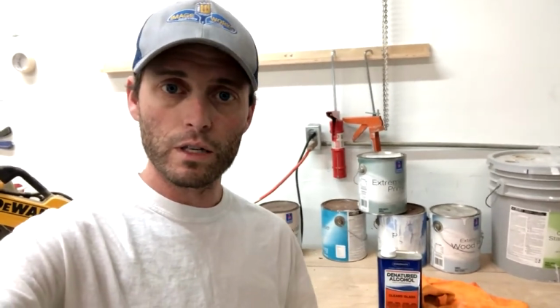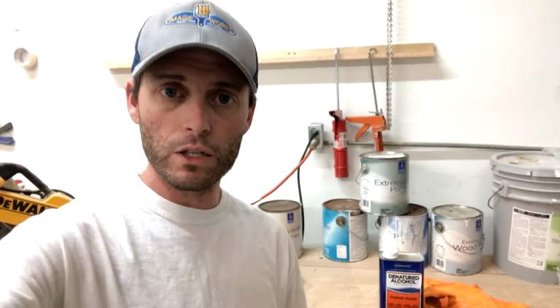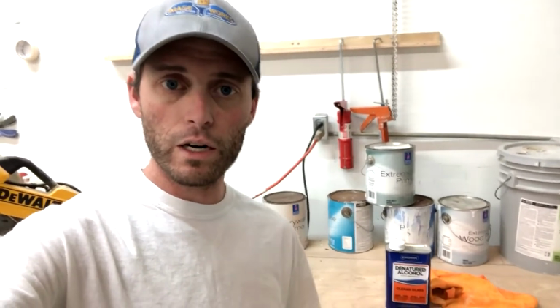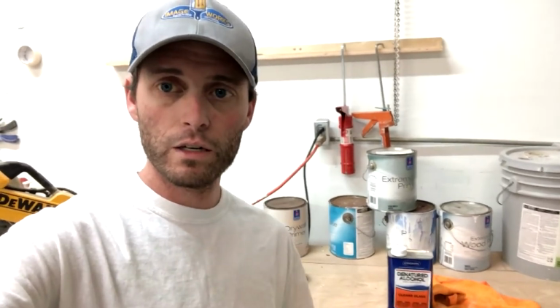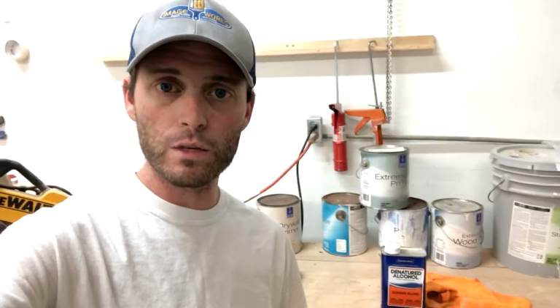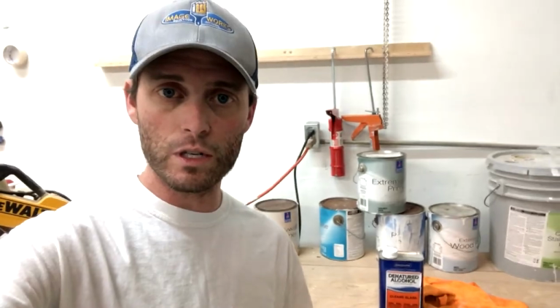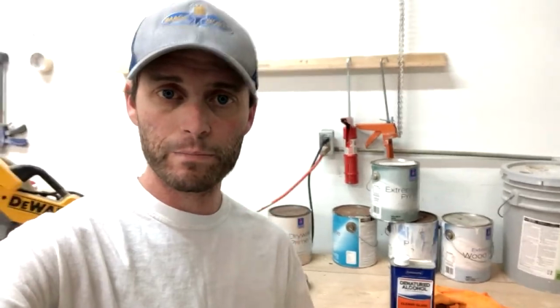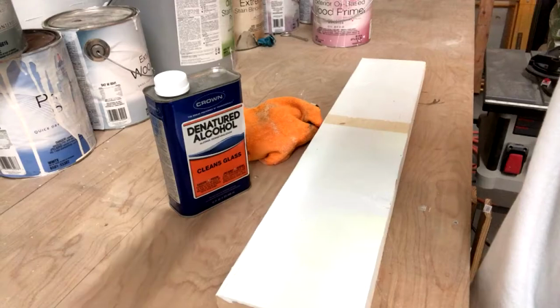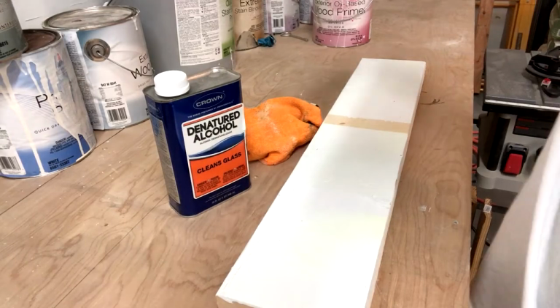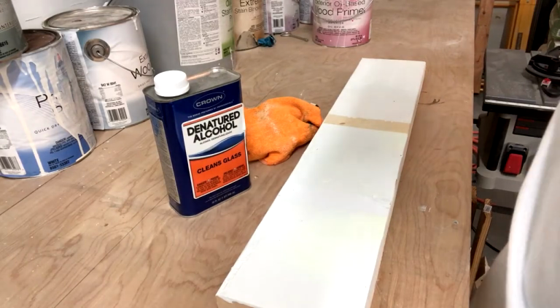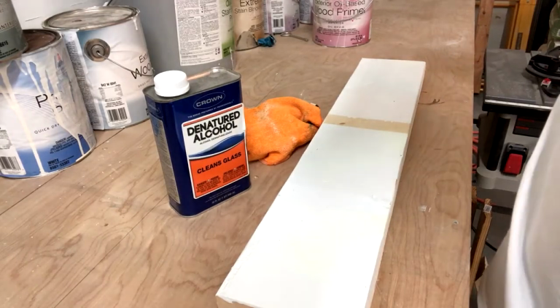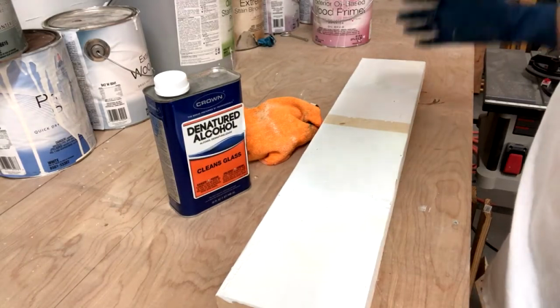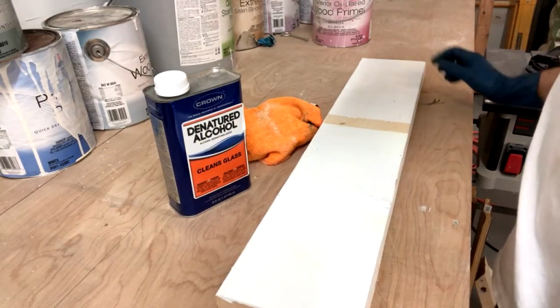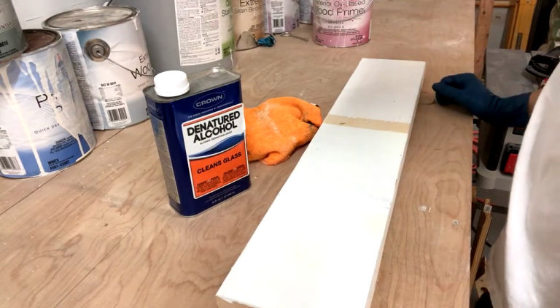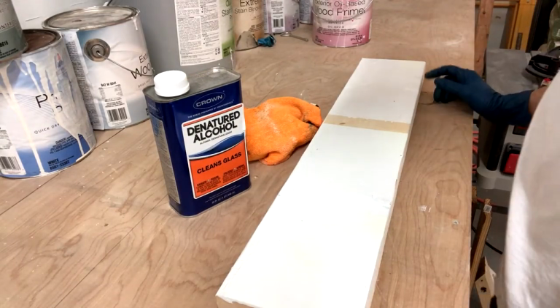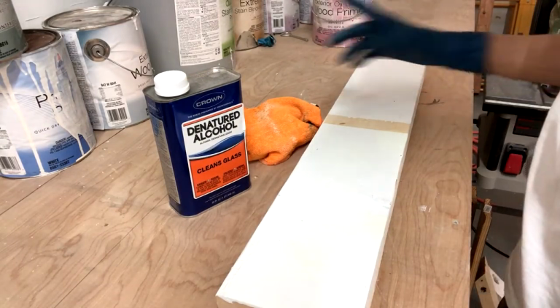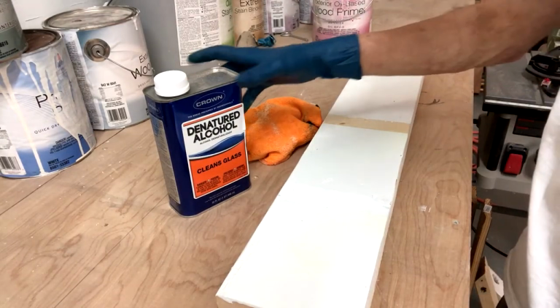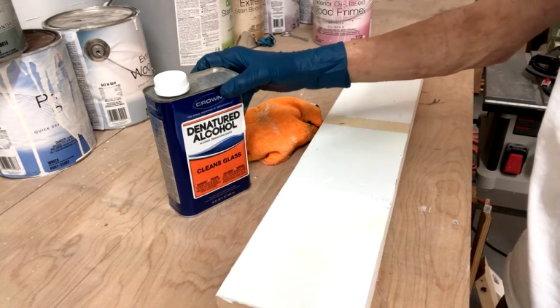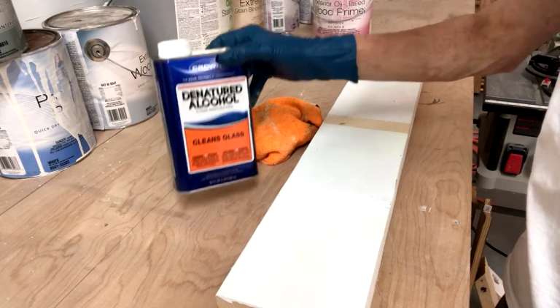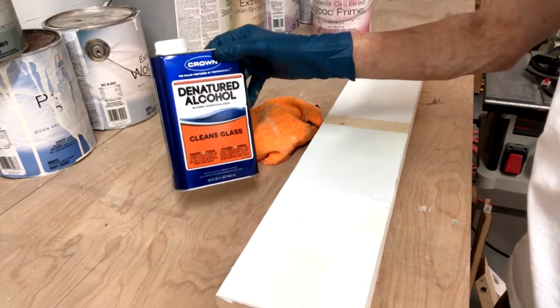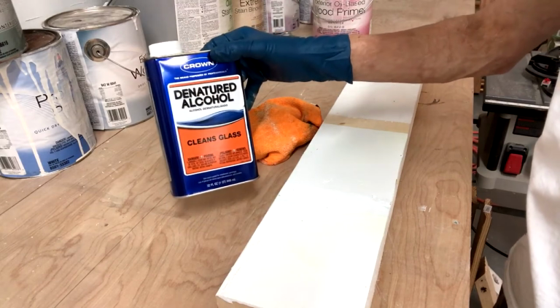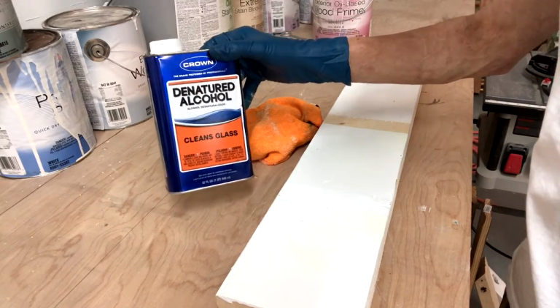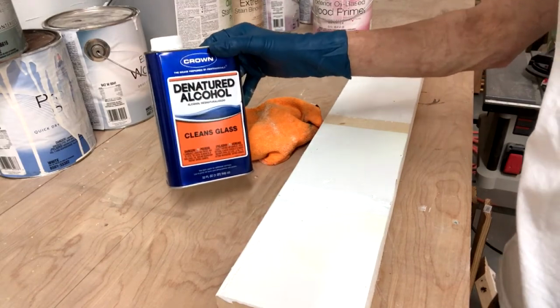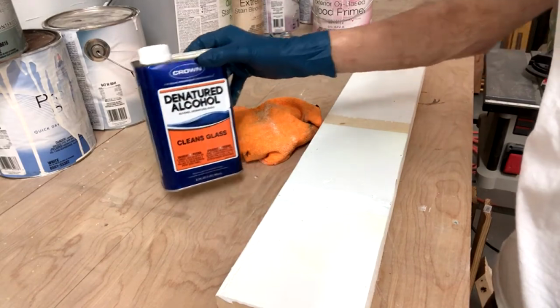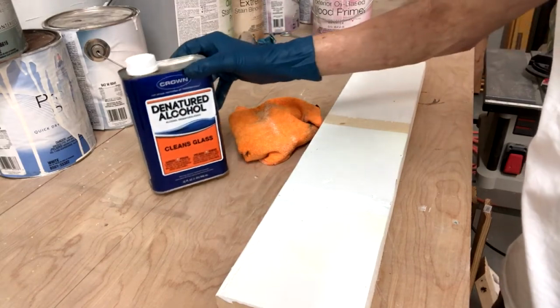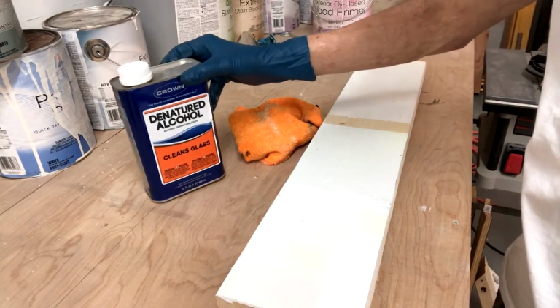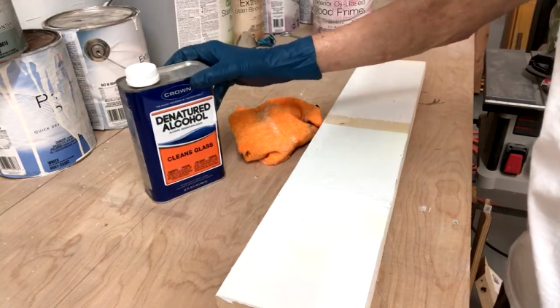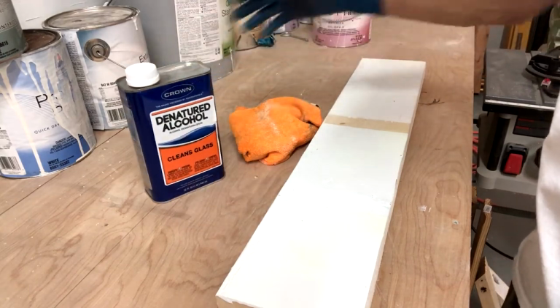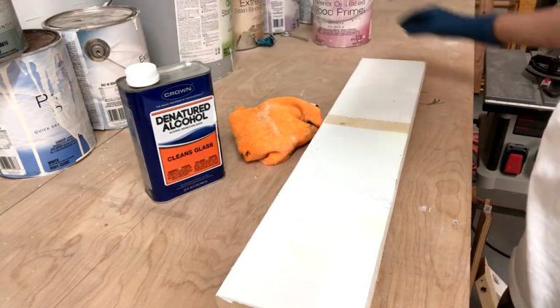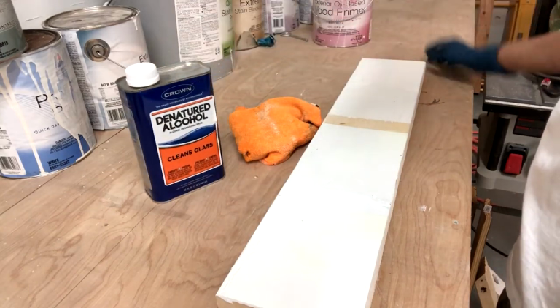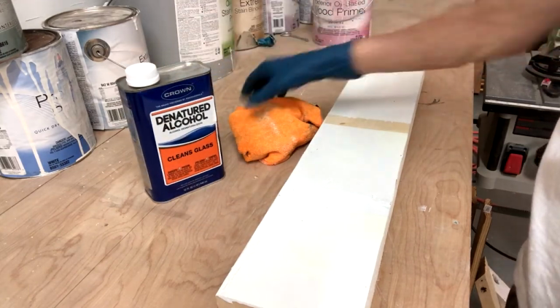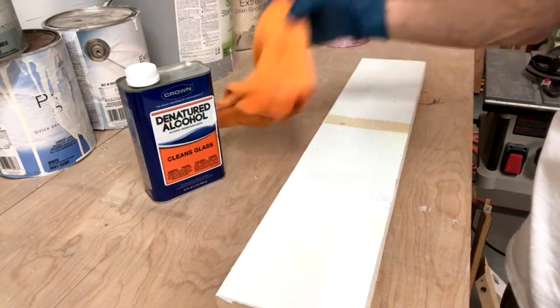Let's take a look right here and see what you need. This is actually a really simple test to do. All you're going to need is some denatured alcohol, which you can pick up at any paint store or big box store, and a rag.